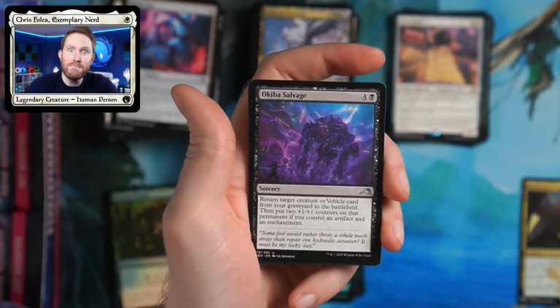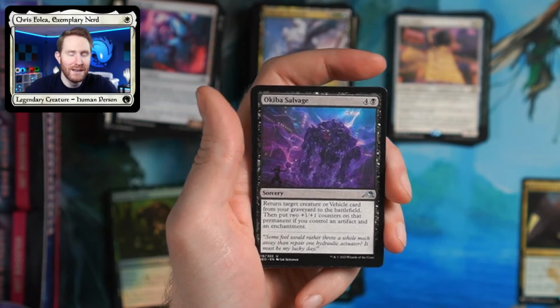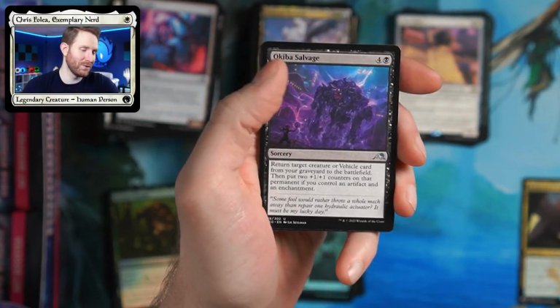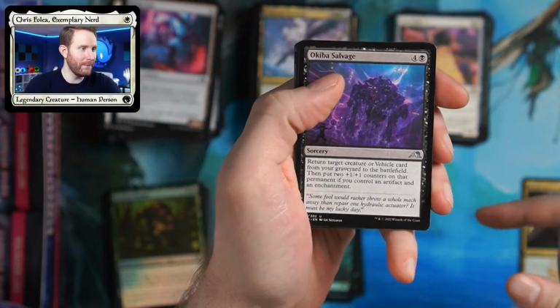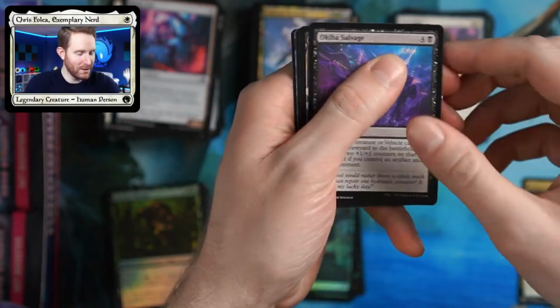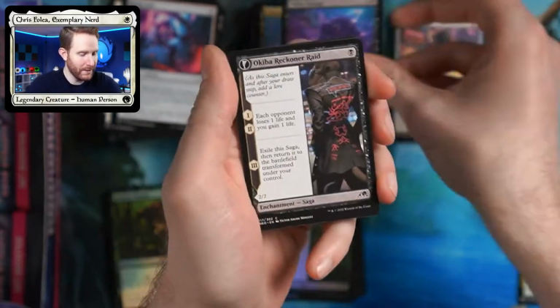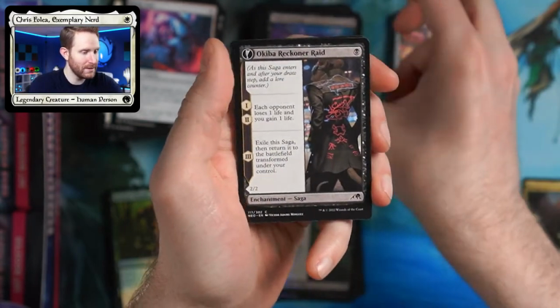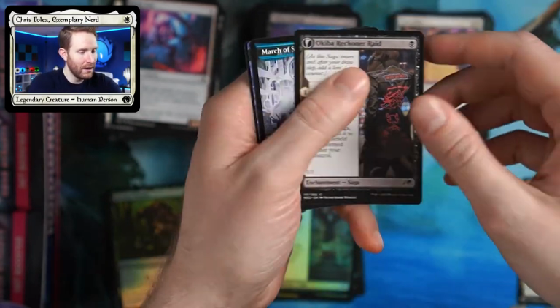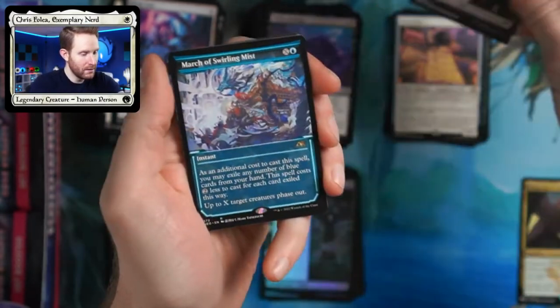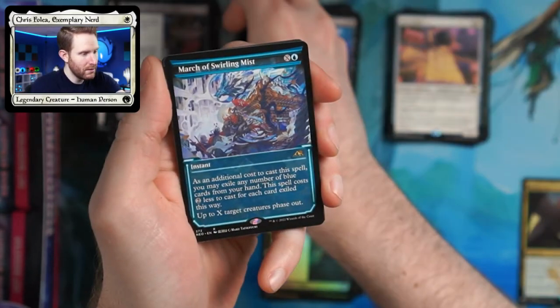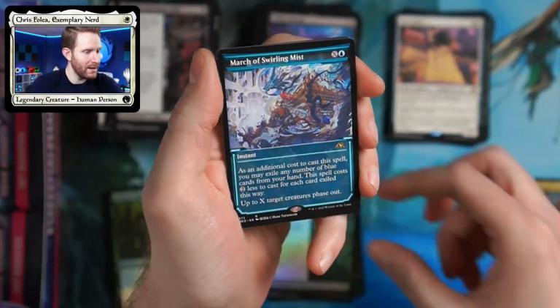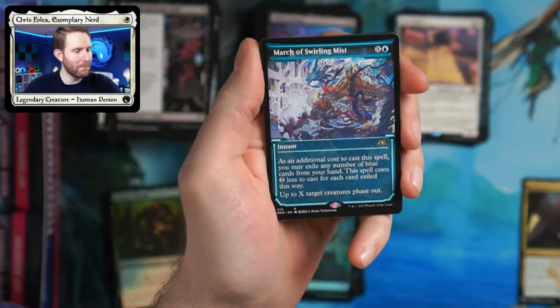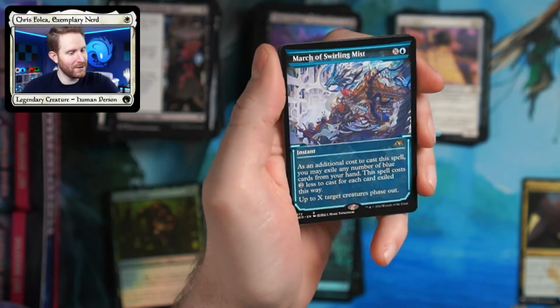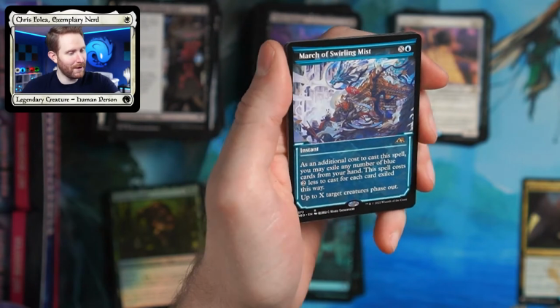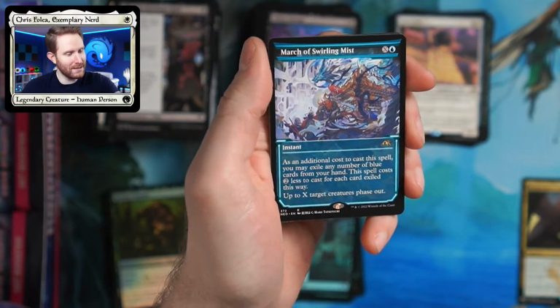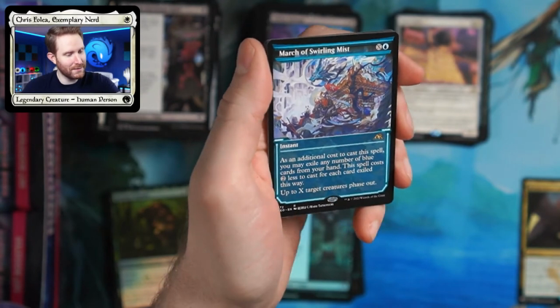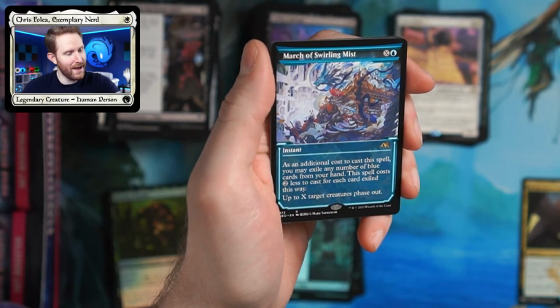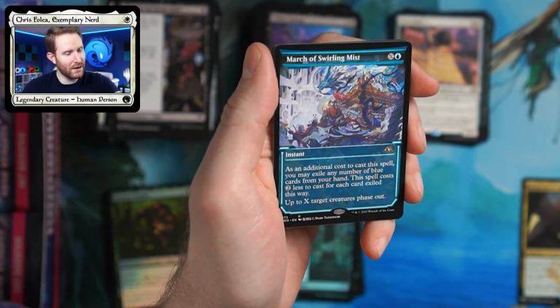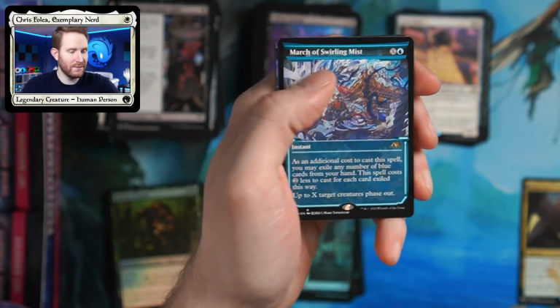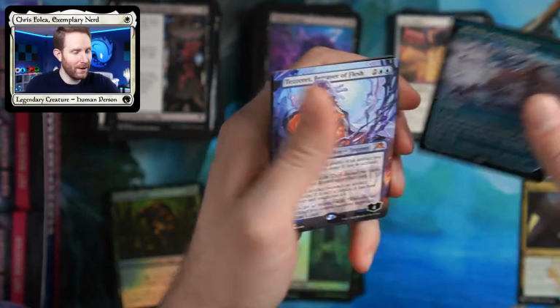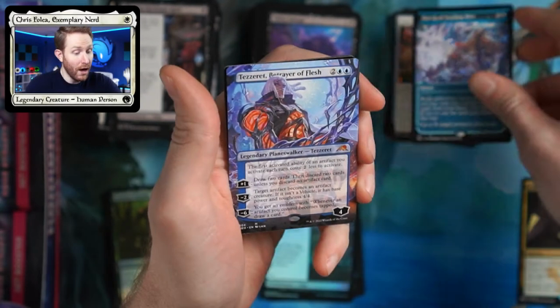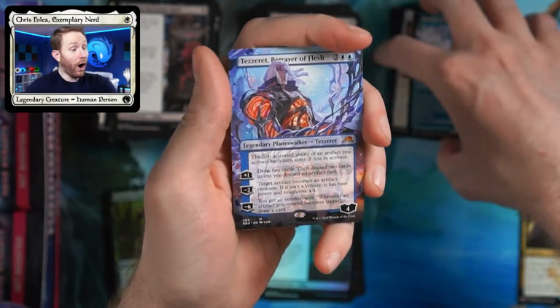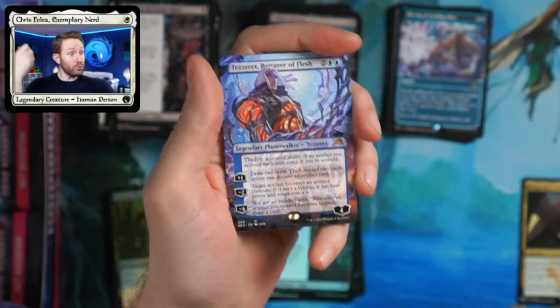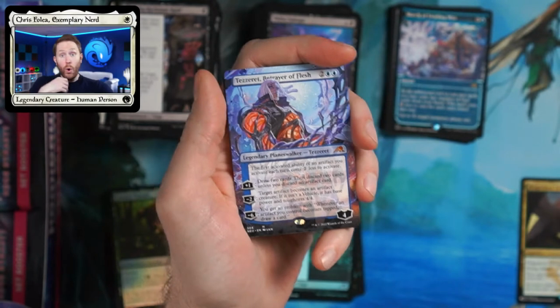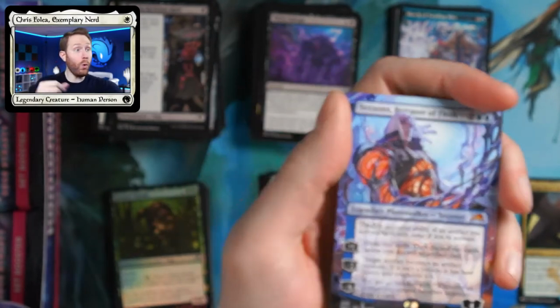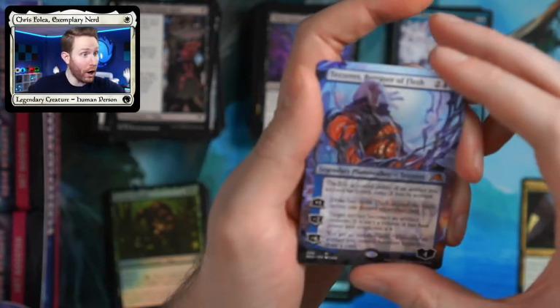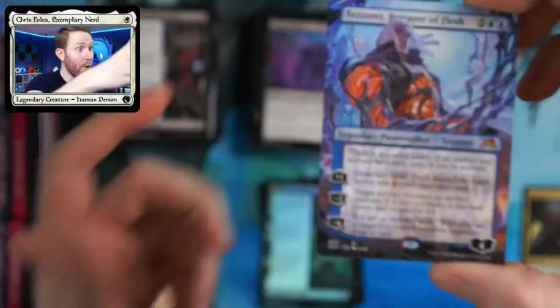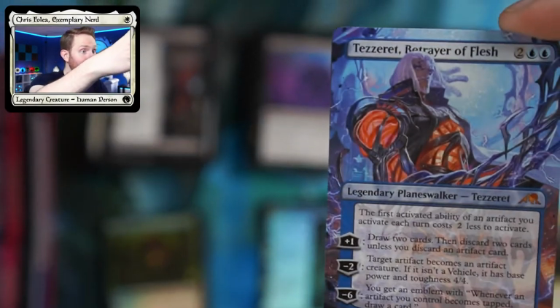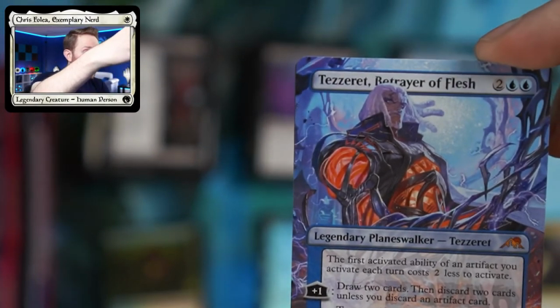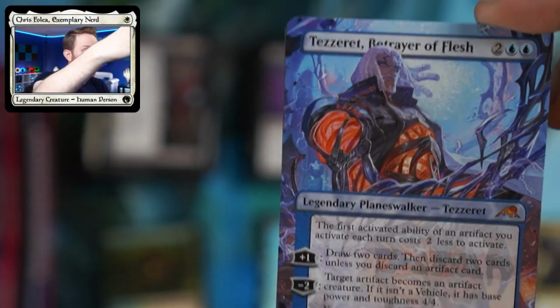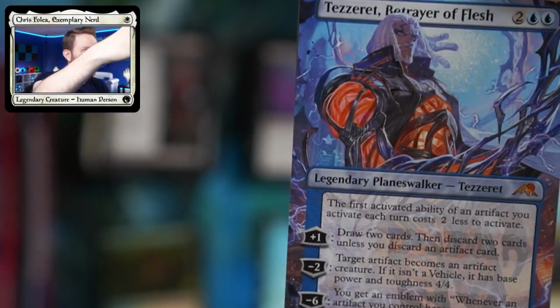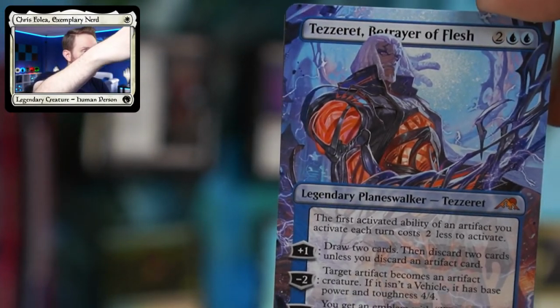Those art cards — they keep coming out upside down. I think they're flipped in the packs to throw you off and make you open your packs upside down. Some guy in QA is probably laughing his ass off right now. Here we have March of the Swirling Mist — up to X target creatures phase out. Oh! Oh my god — we hit it! We hit the alt-art Tezzeret!